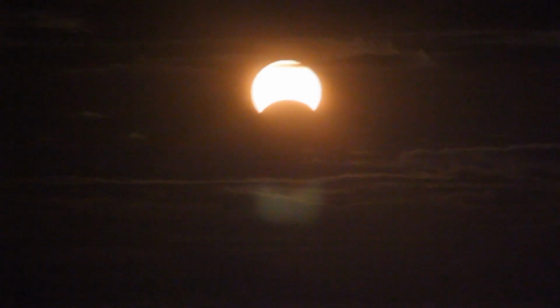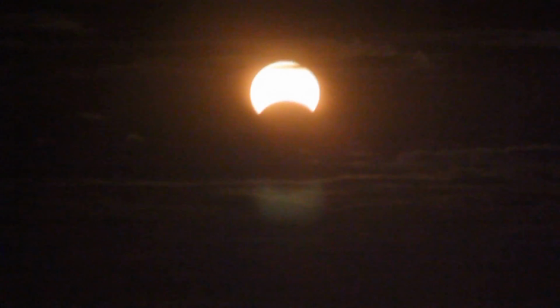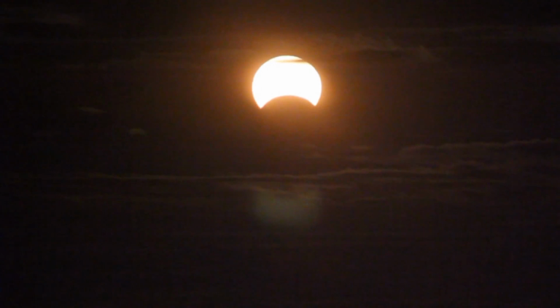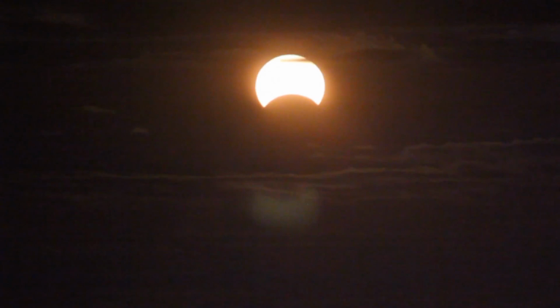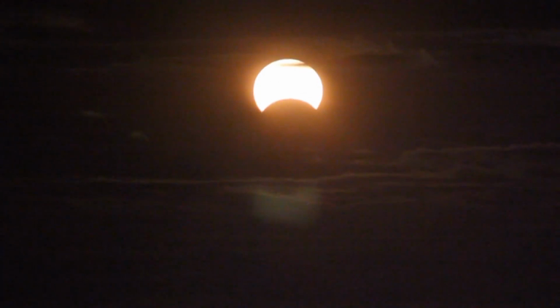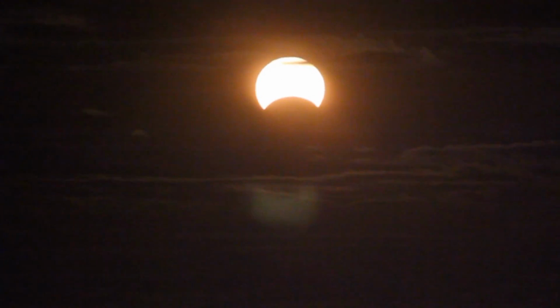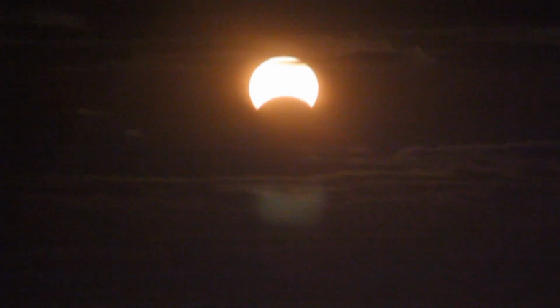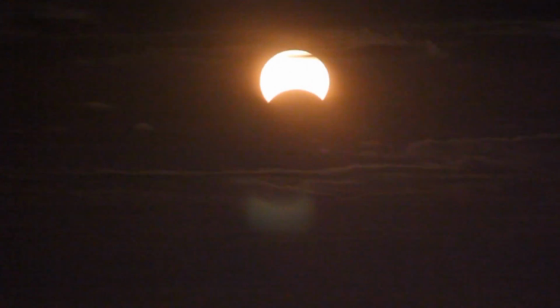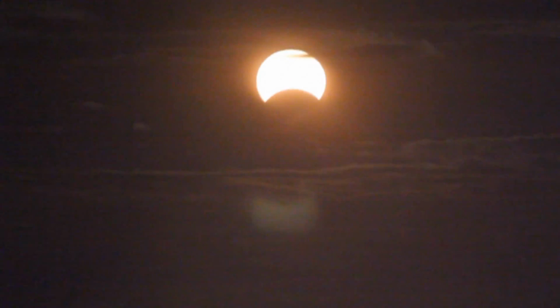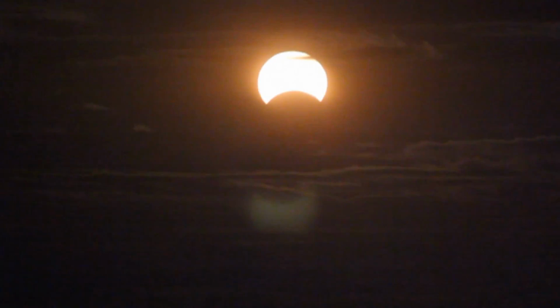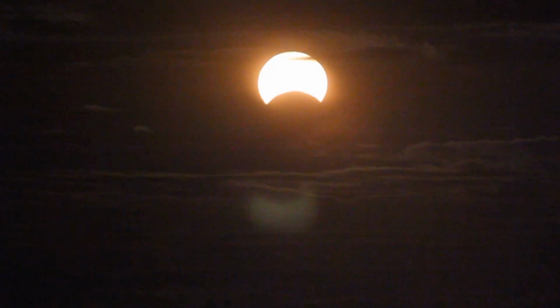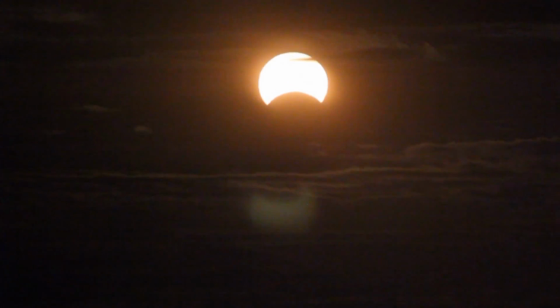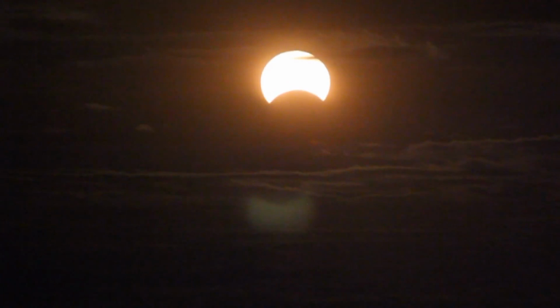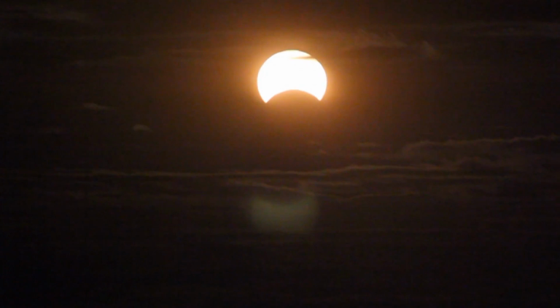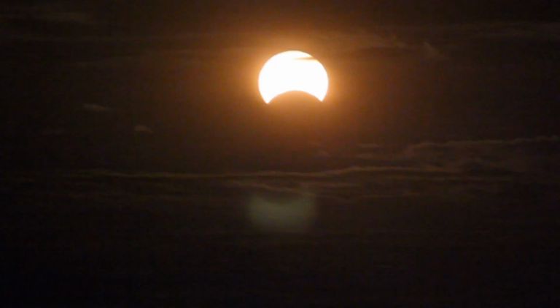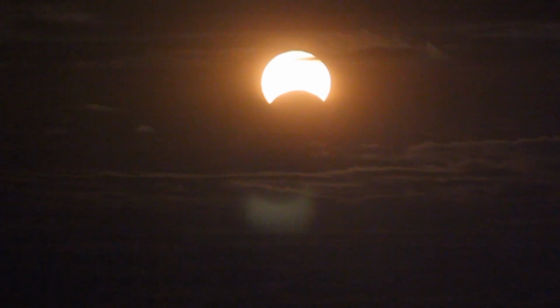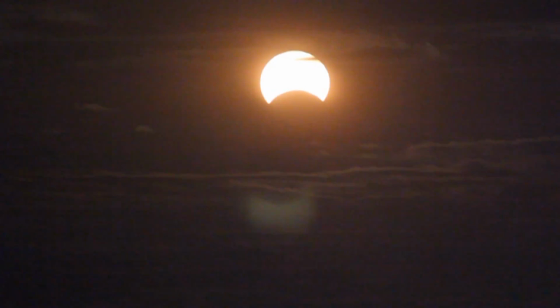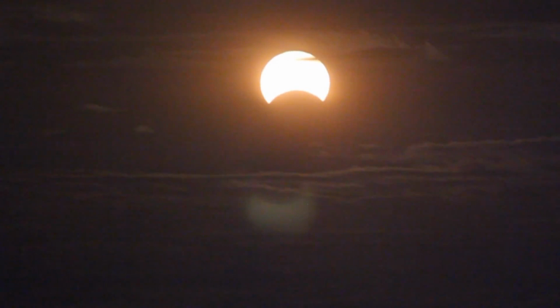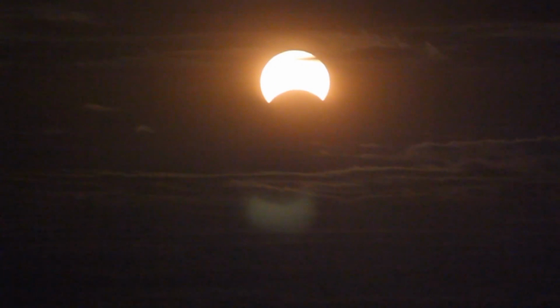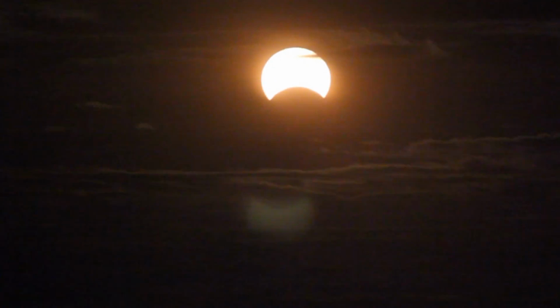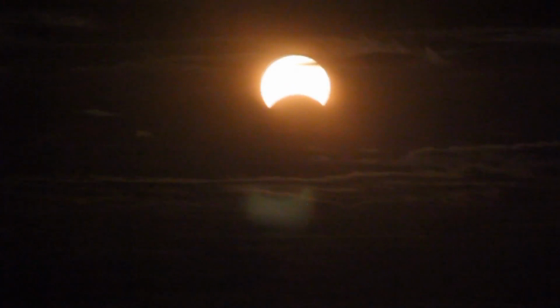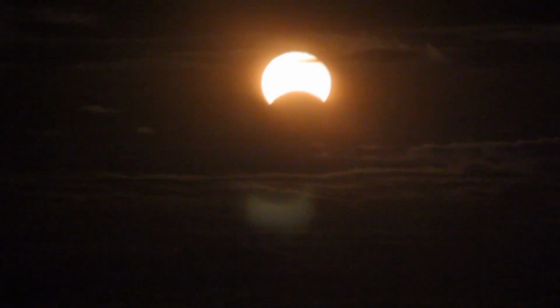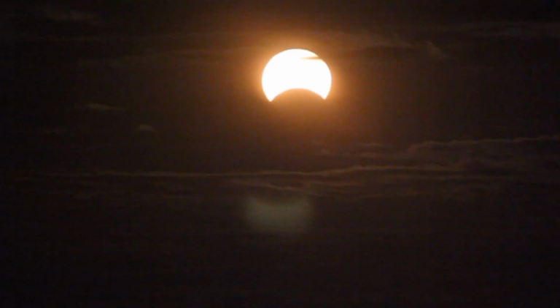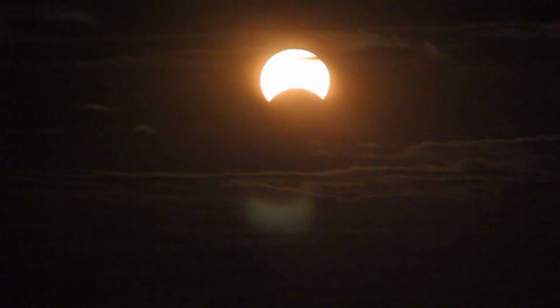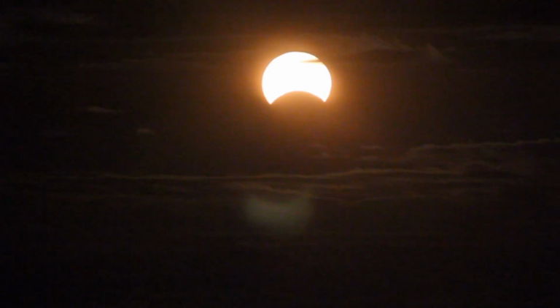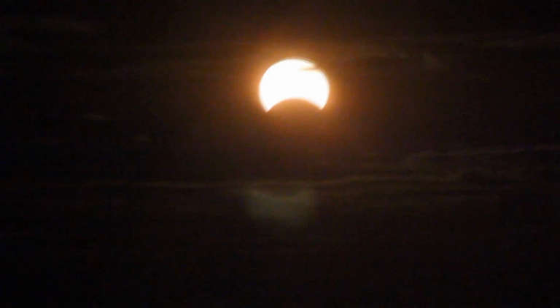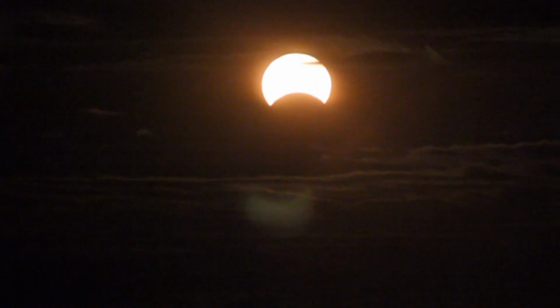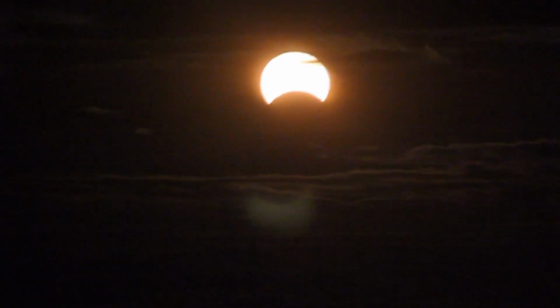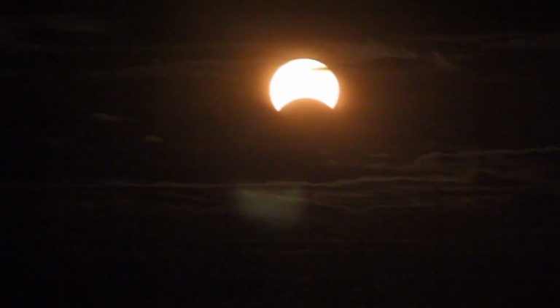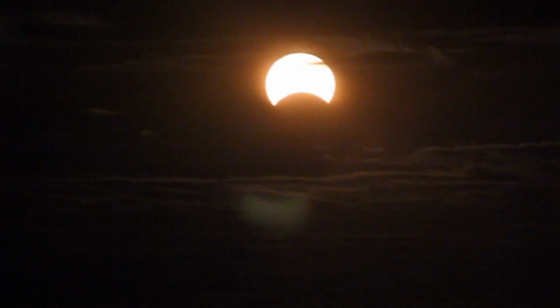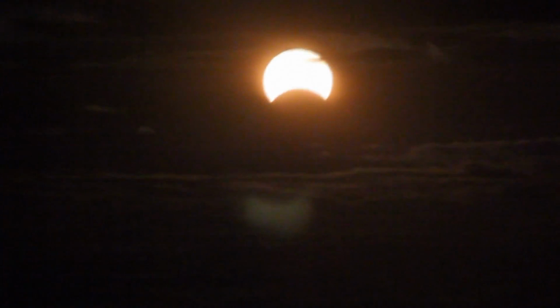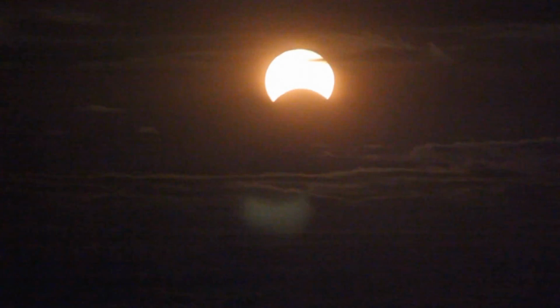The reason it looks dark is because I have a solar filter right in front of my lens. The sun is pretty bright right now, even though it's at the horizon. I don't want to damage my telescope.